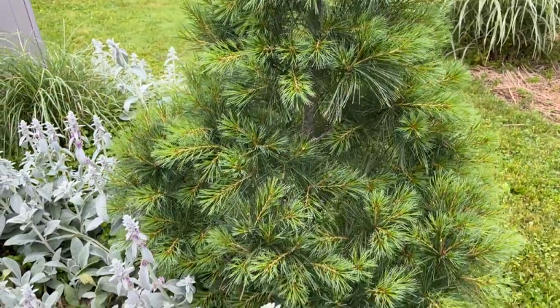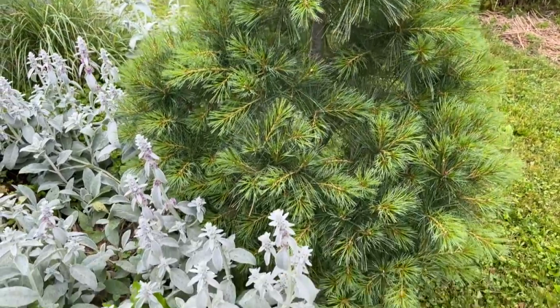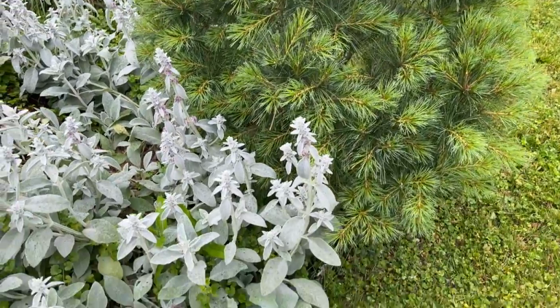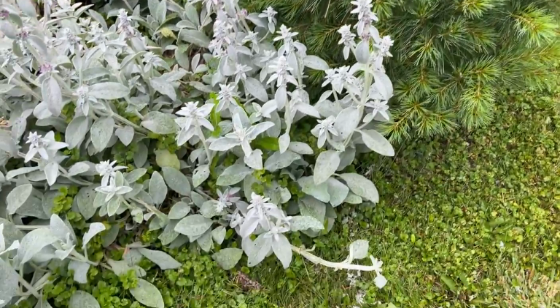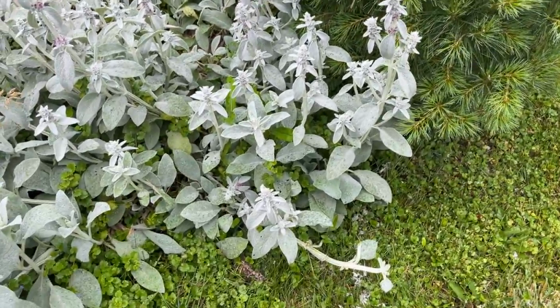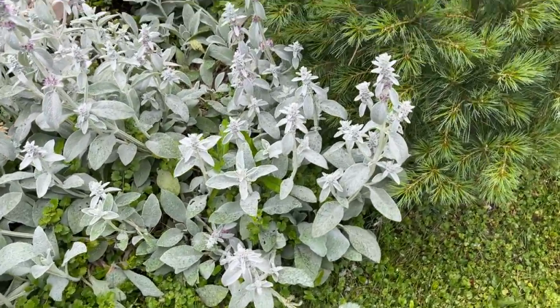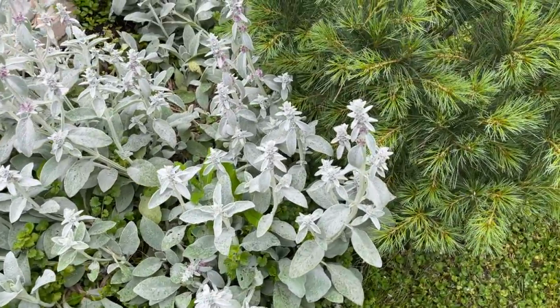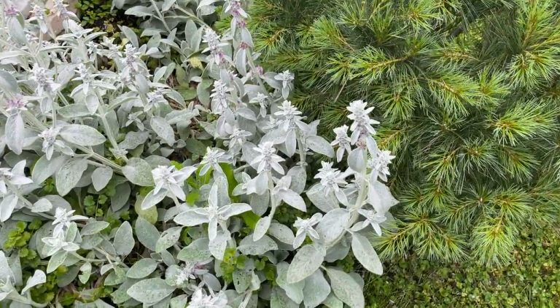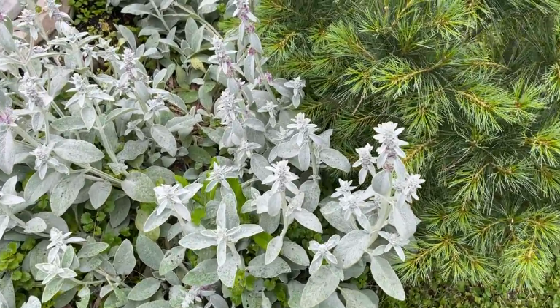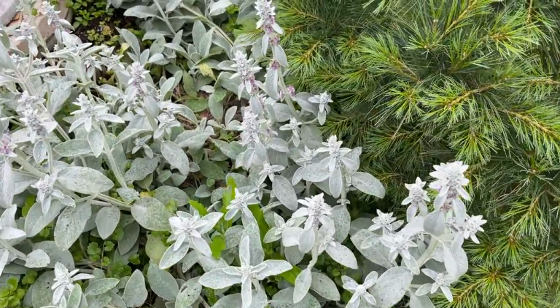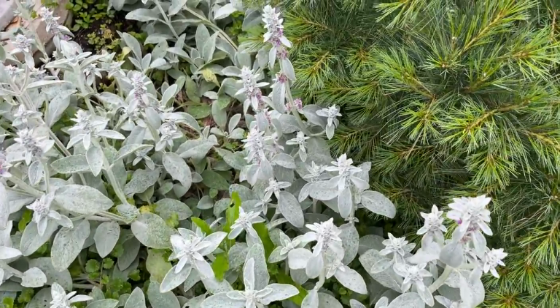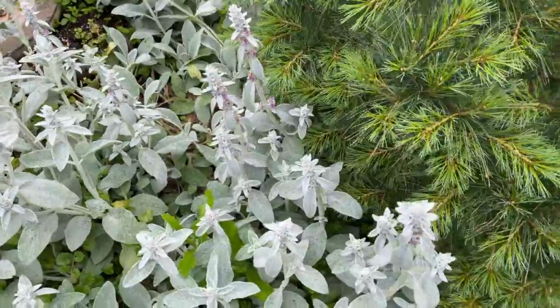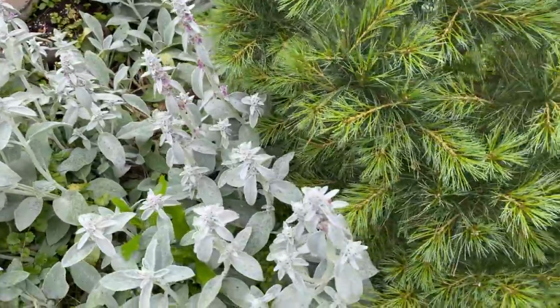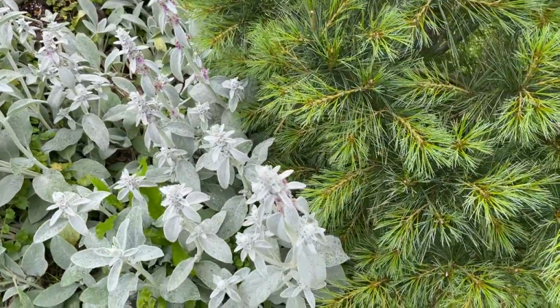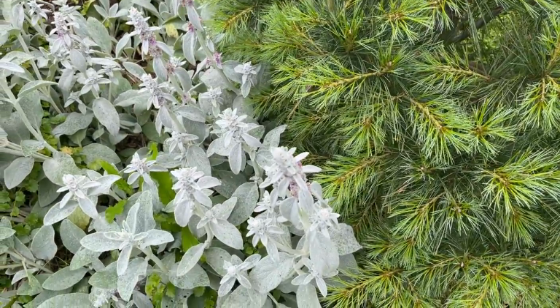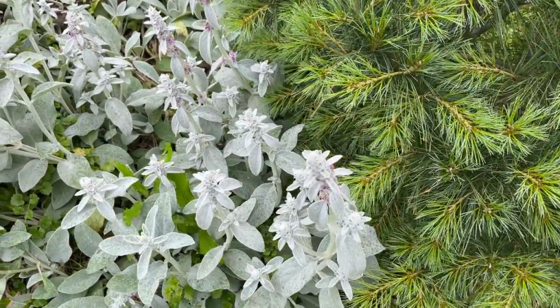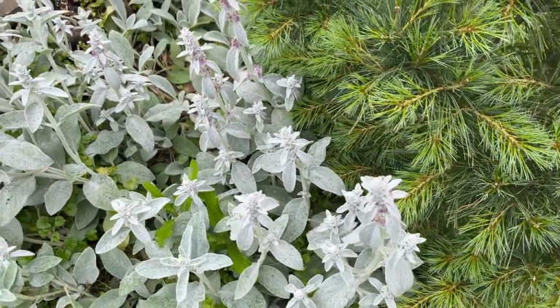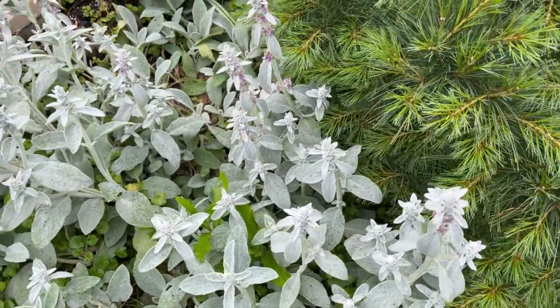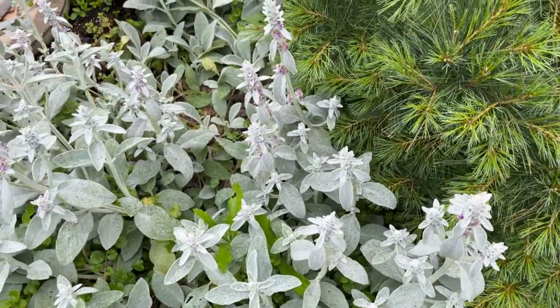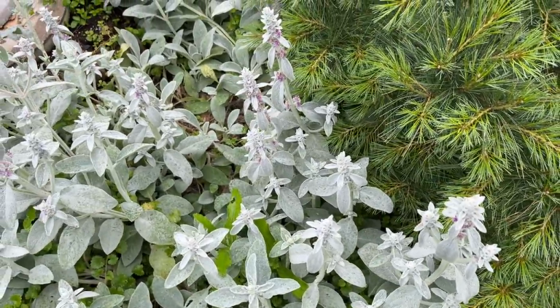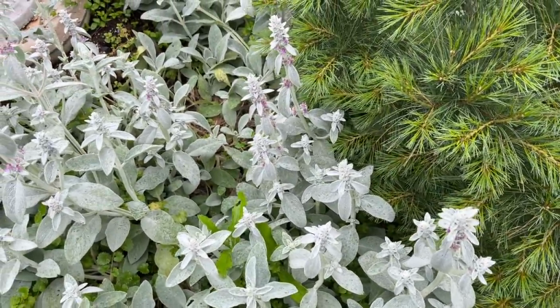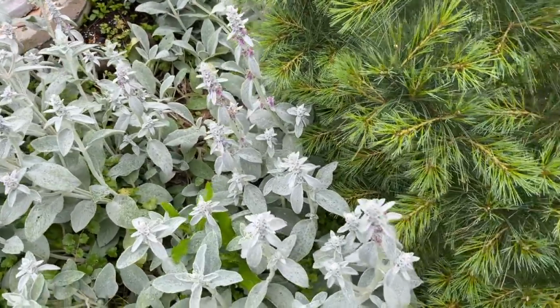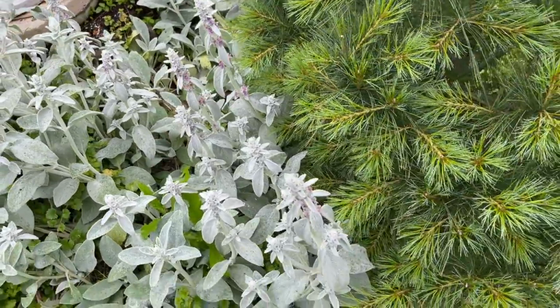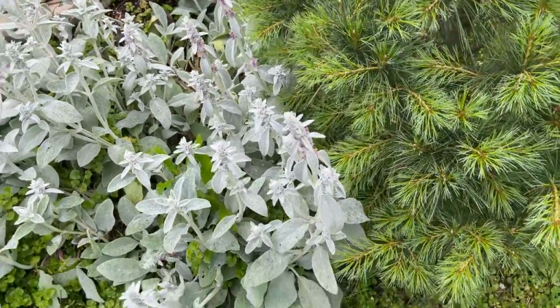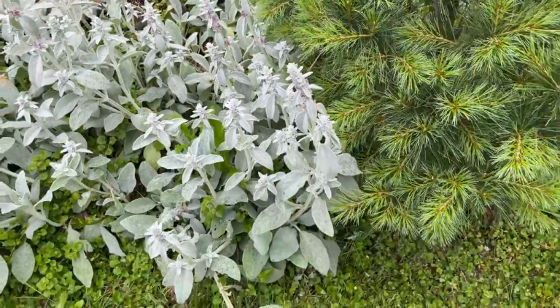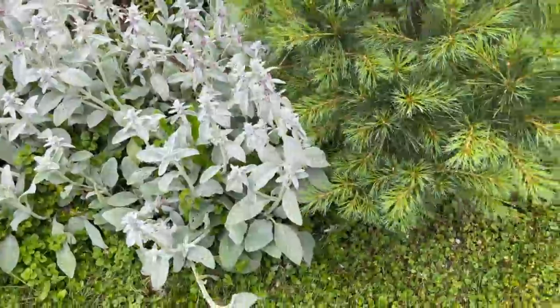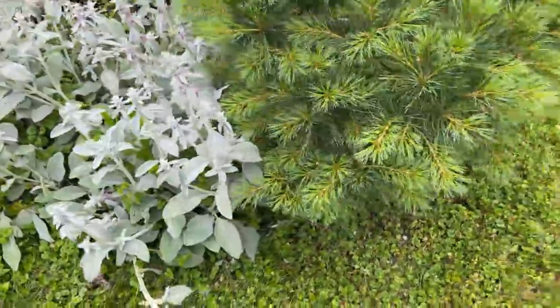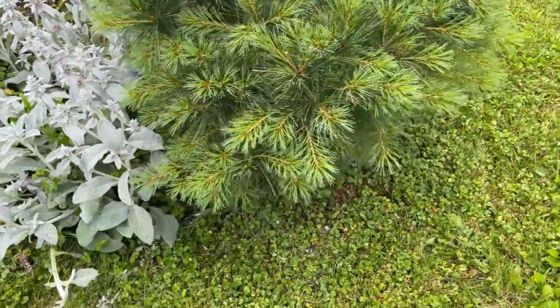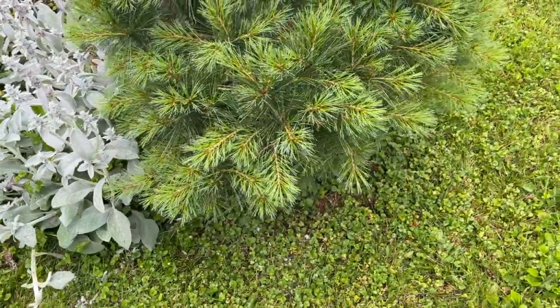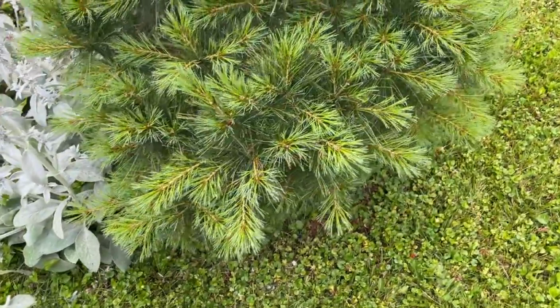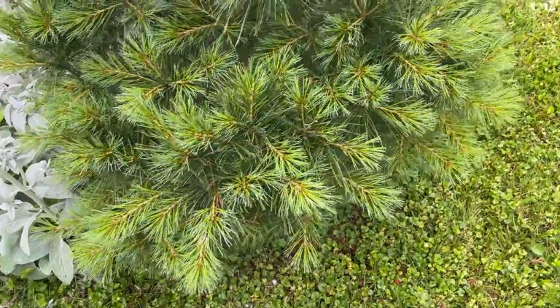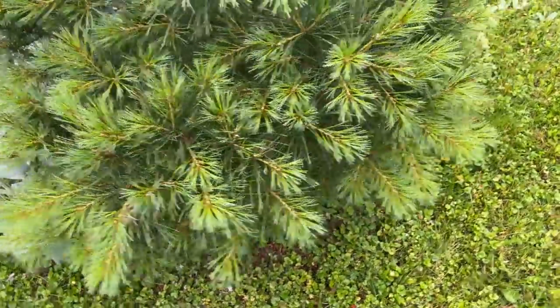I see the lamb's ear perennials starting to crowd this pine. I'm going to have to get out here and create some gap between it and the pine so it doesn't kill off those lower branches.